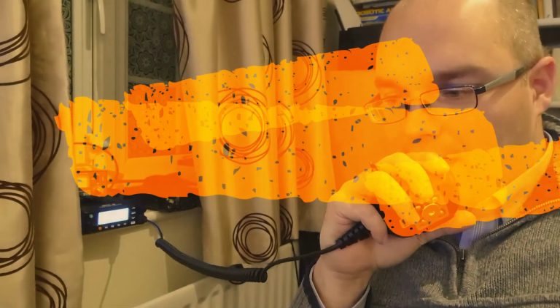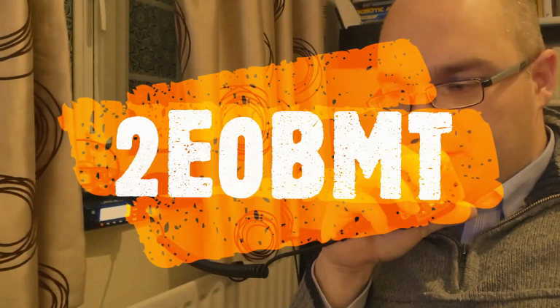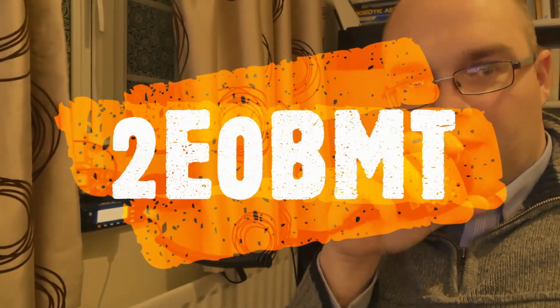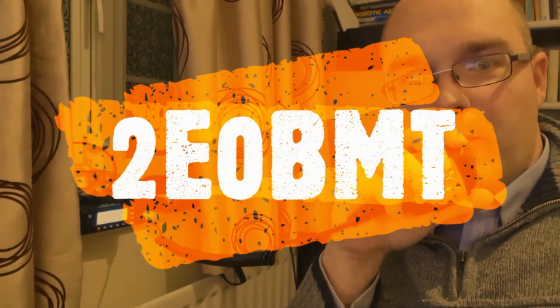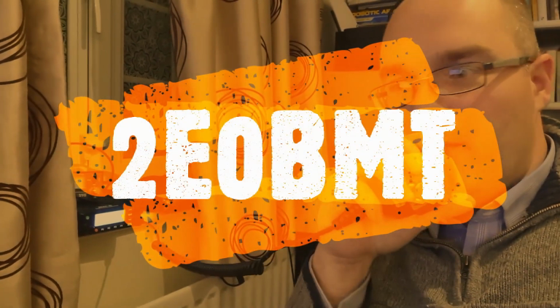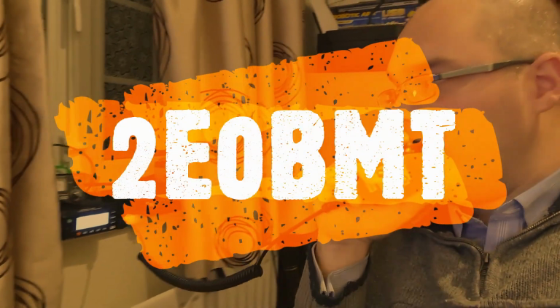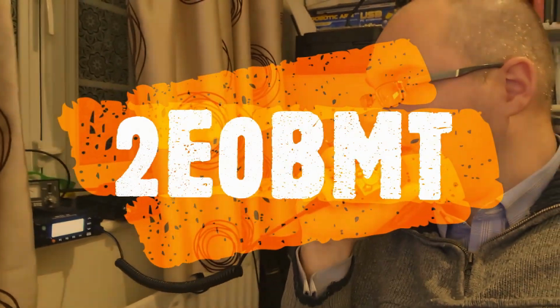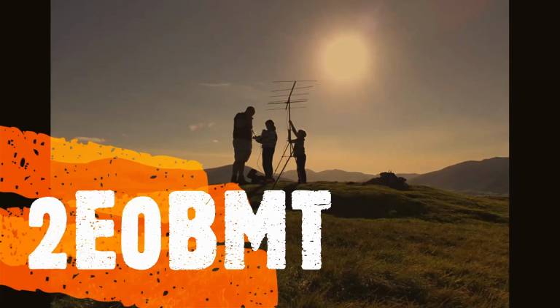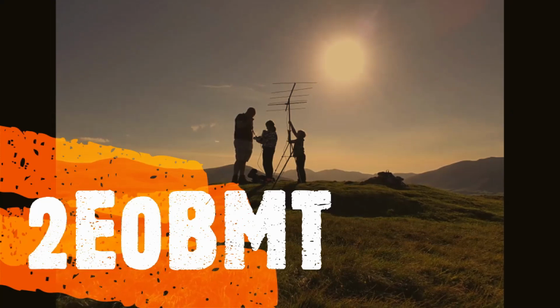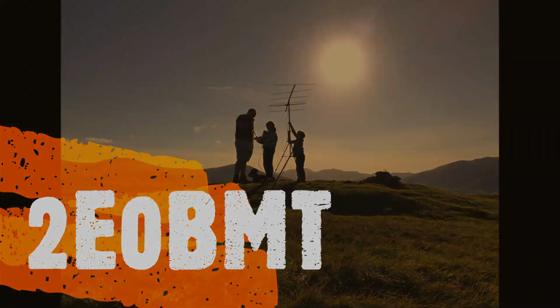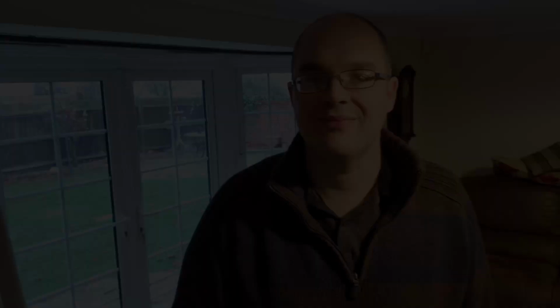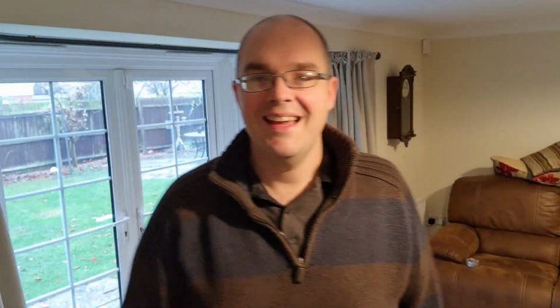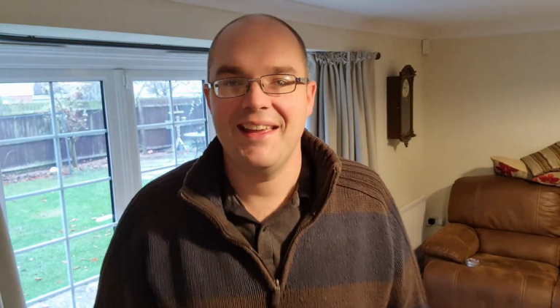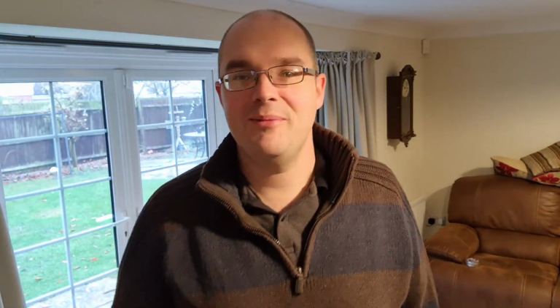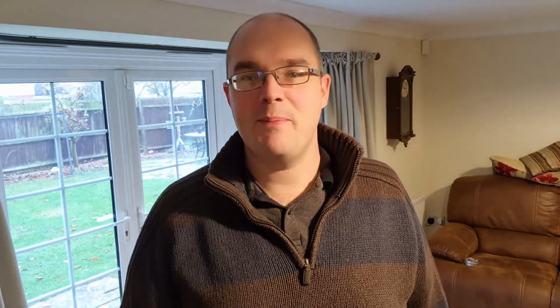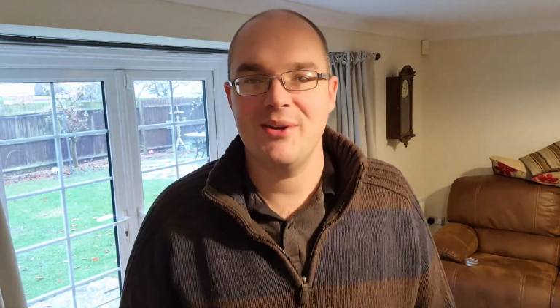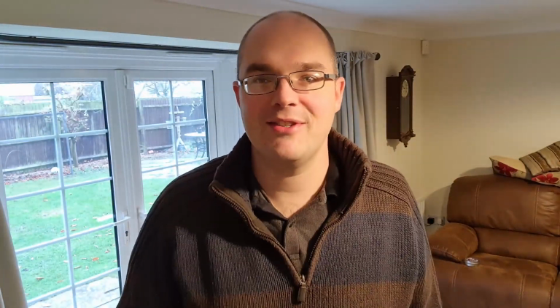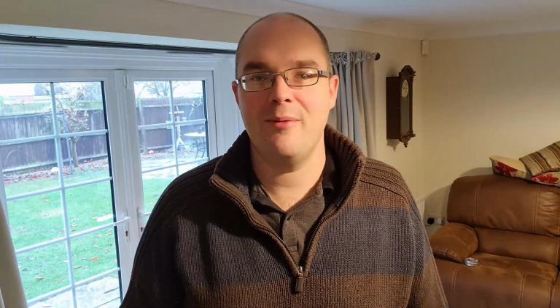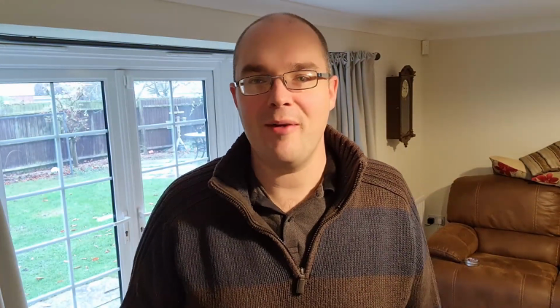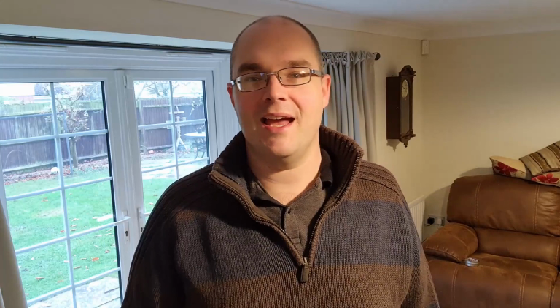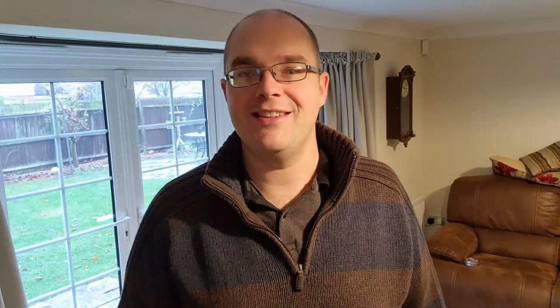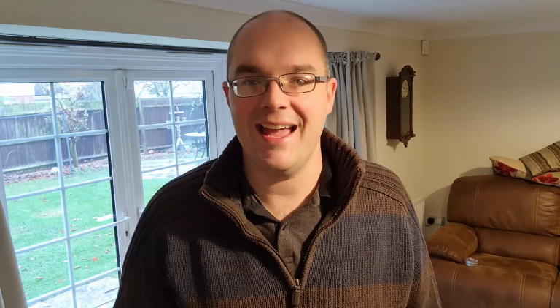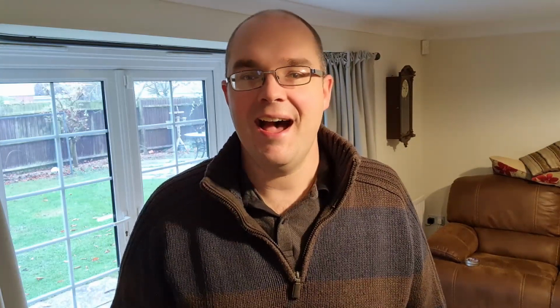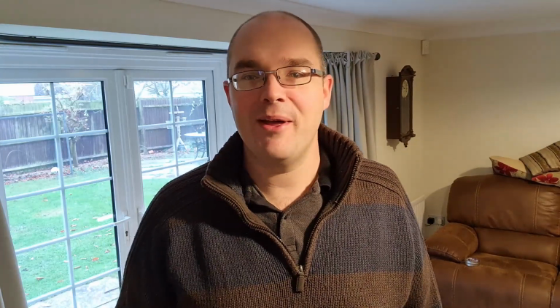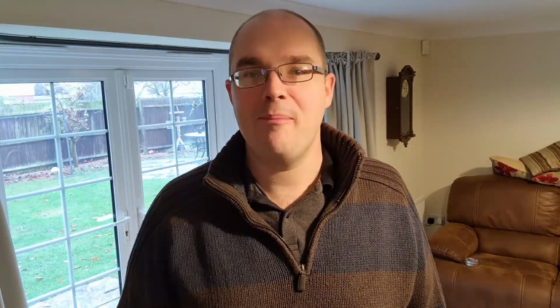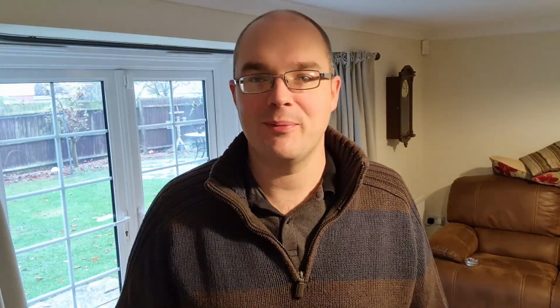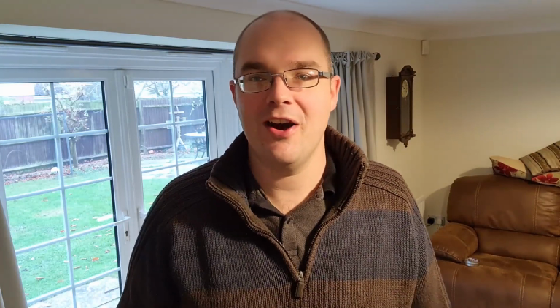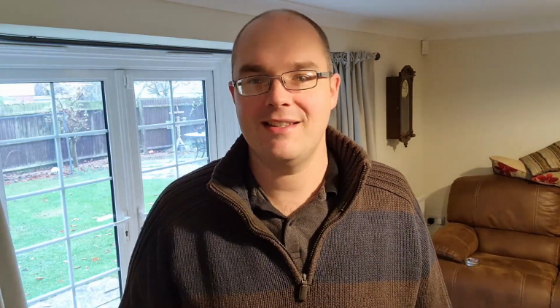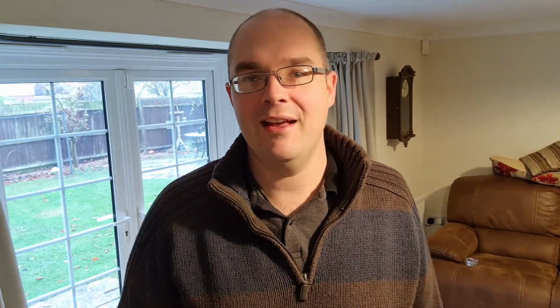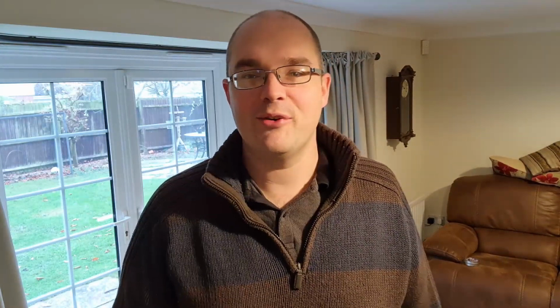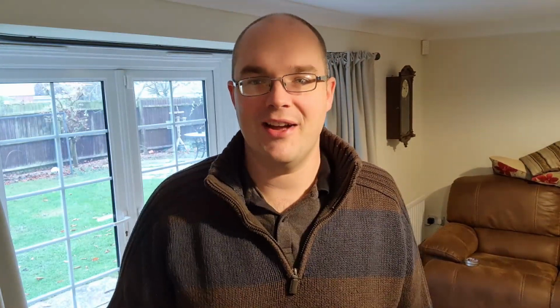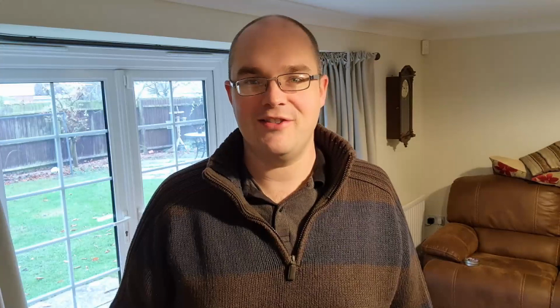Hi, this is 2E0 Bravo Mike Tango returning. Hi there YouTube, my name's Ben, 2E0 Bravo Mike Tango, and today I'm going to build a portable Yagi antenna for SOTA activations.